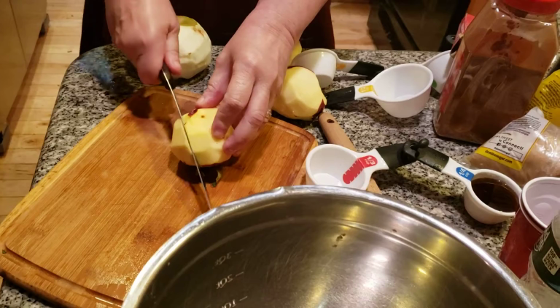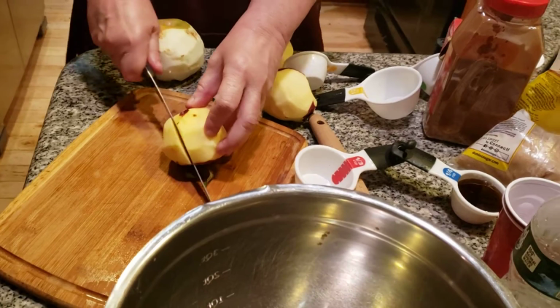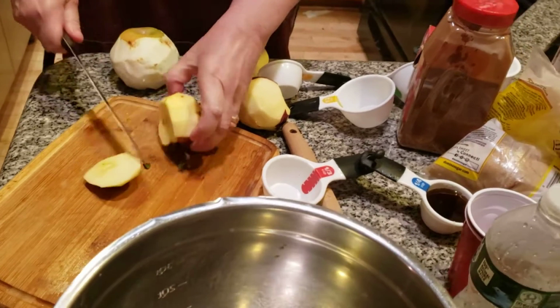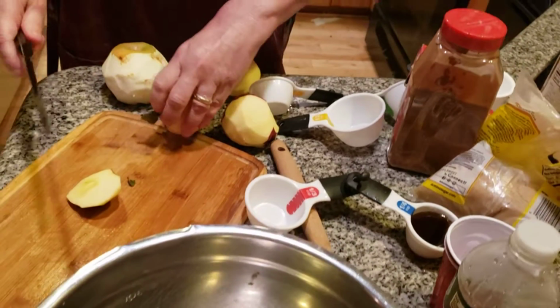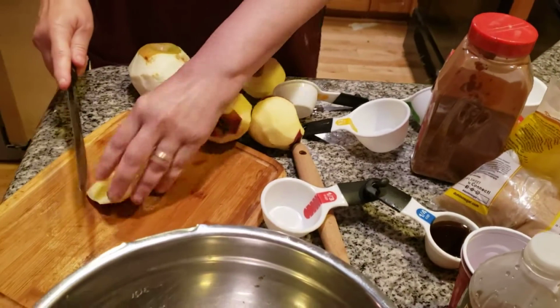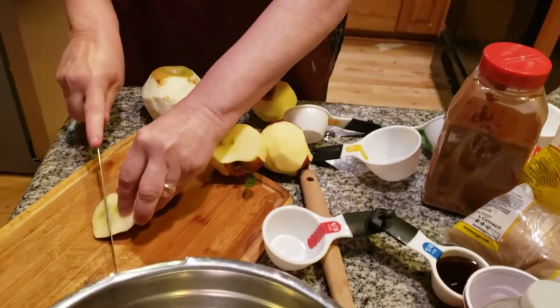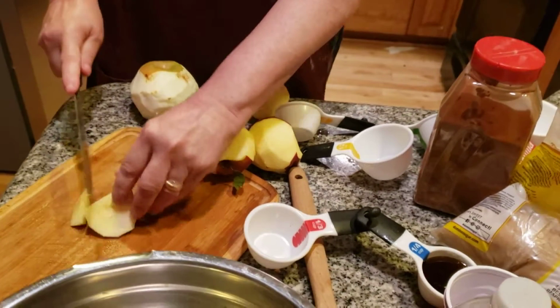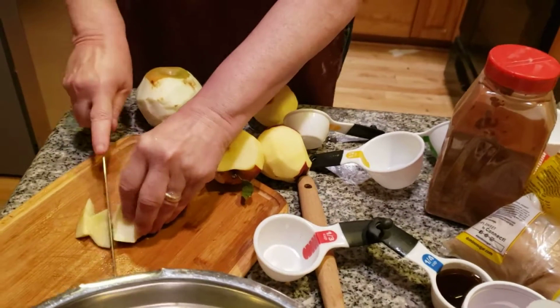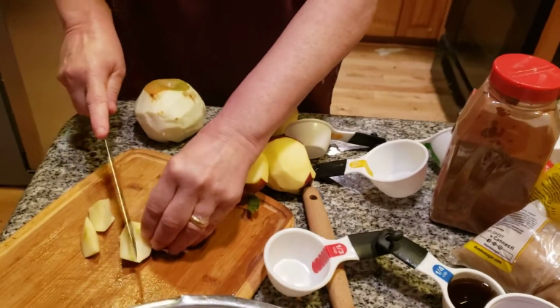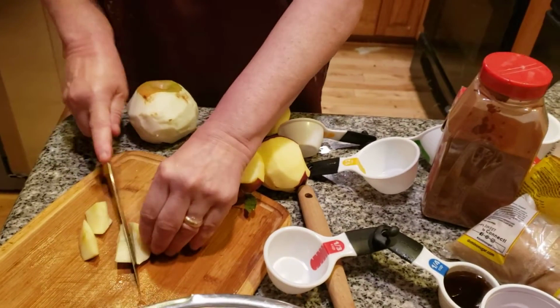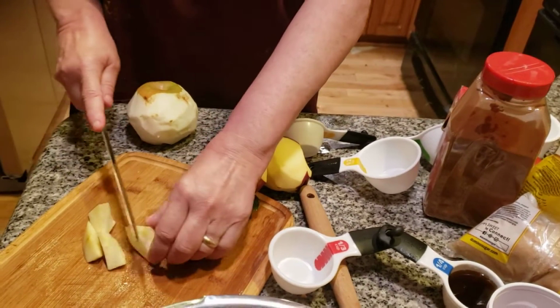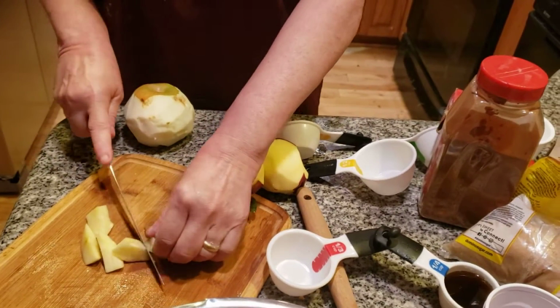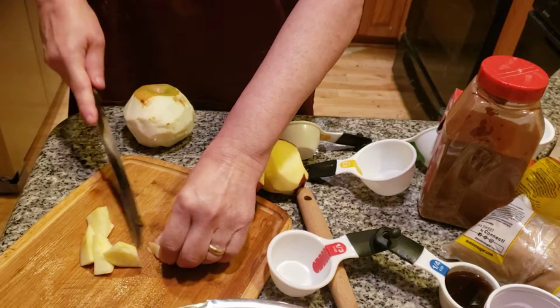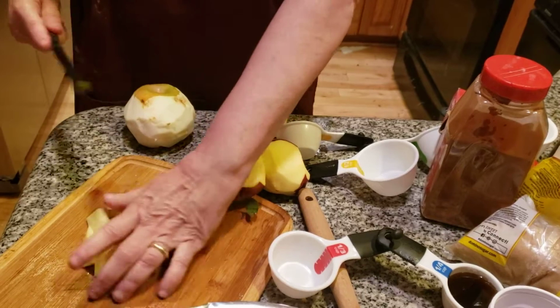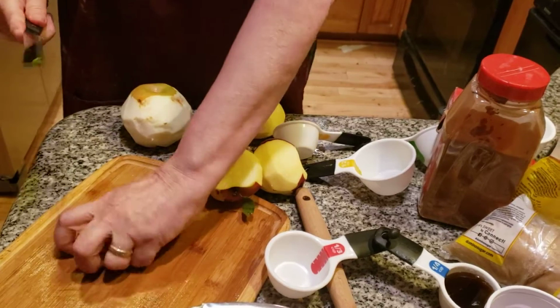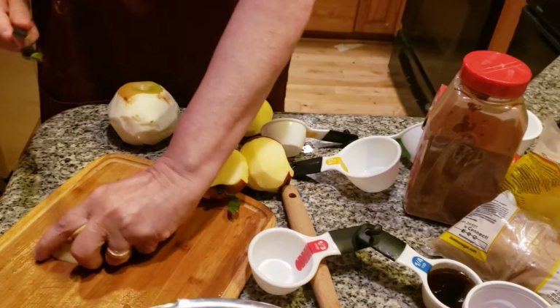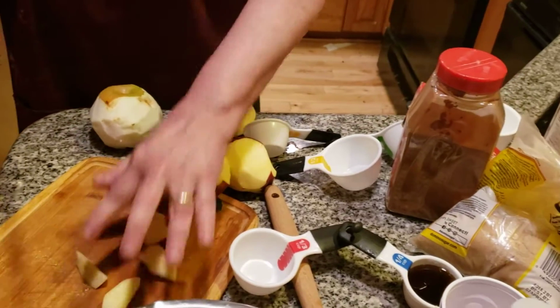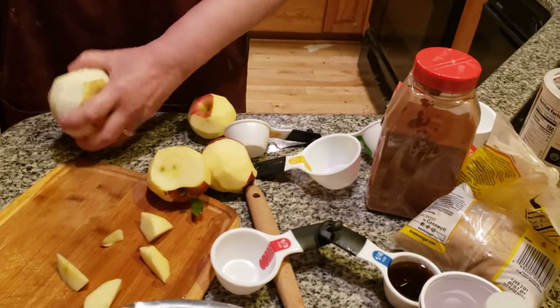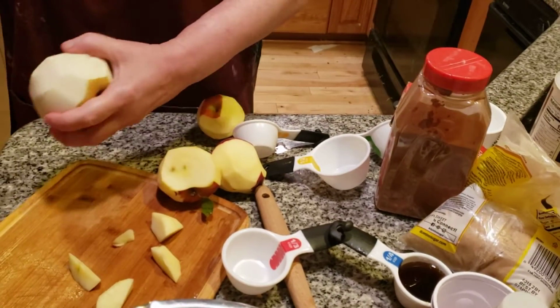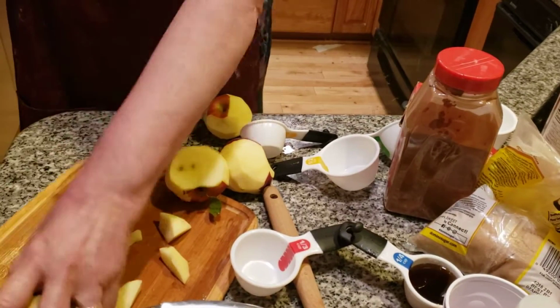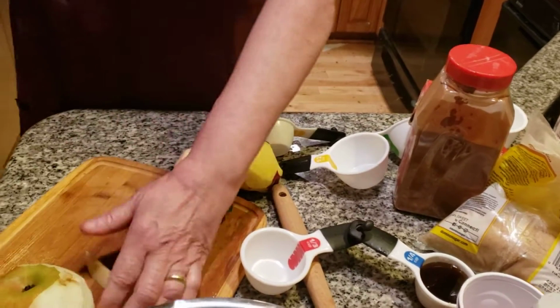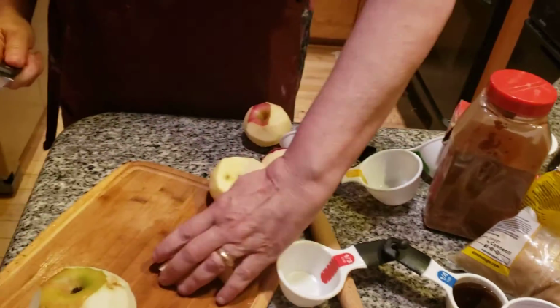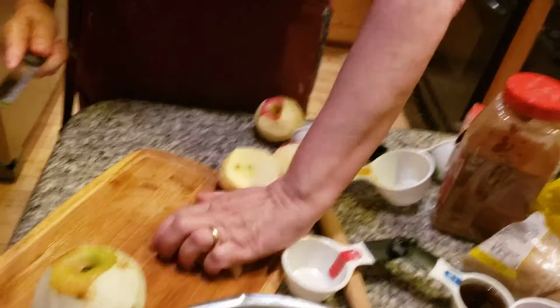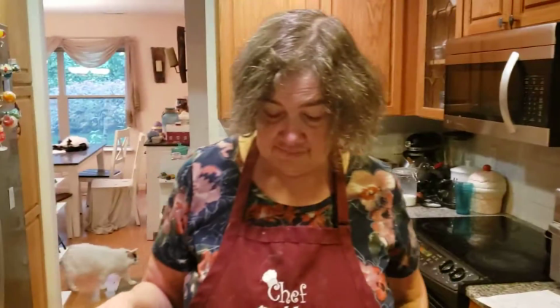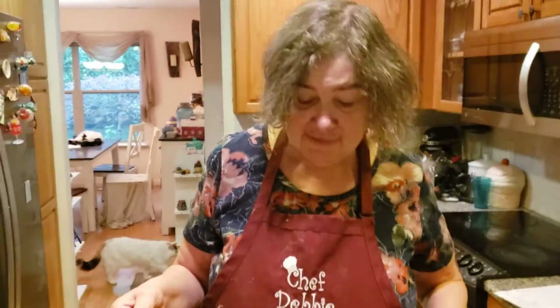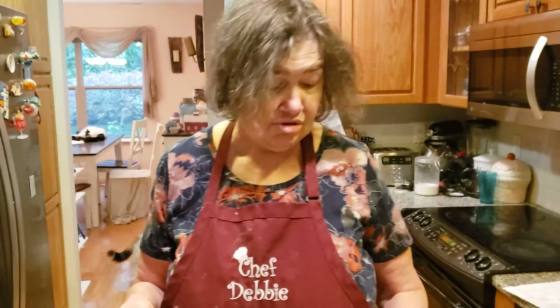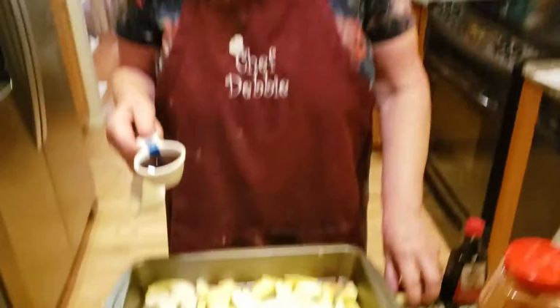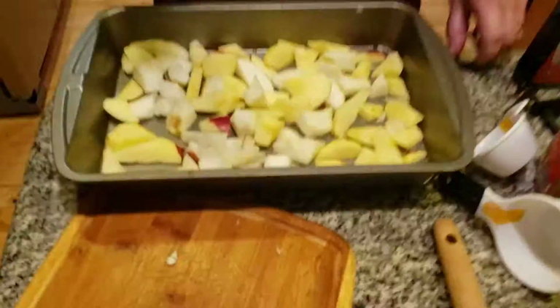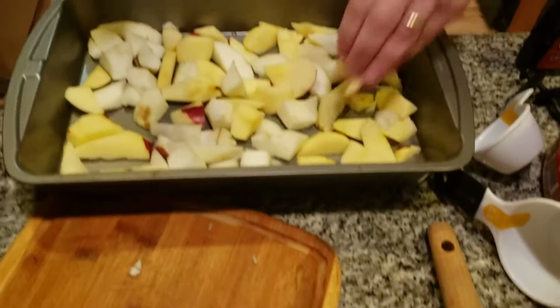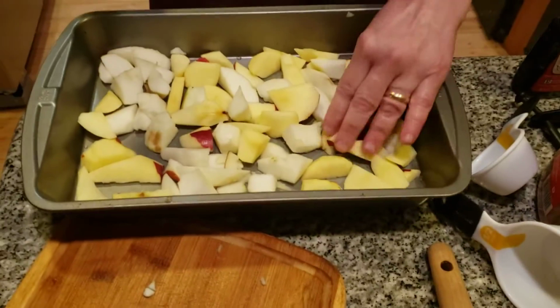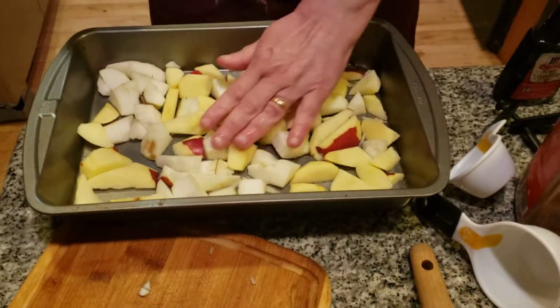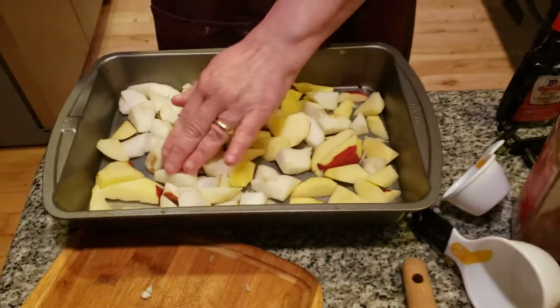We're going to cut up about four apples. You can use any kind of apple — it doesn't really matter. I prefer Delicious. I think we also have a different kind — this is either Roman or McIntyre, I'm not even sure. I probably could have used one more apple, but there's nothing much we can do about it. It'll be okay.